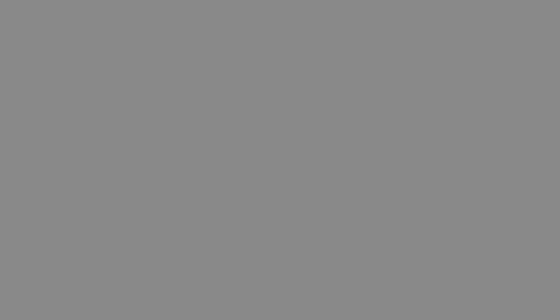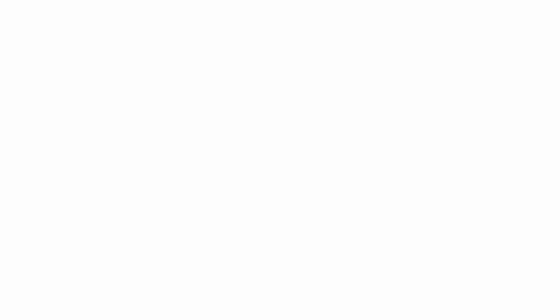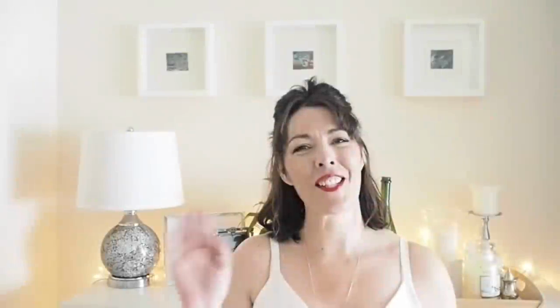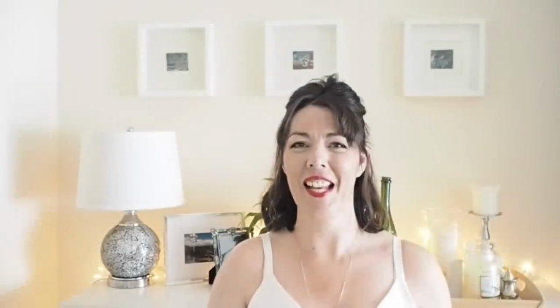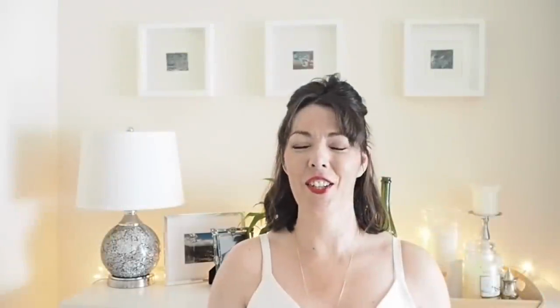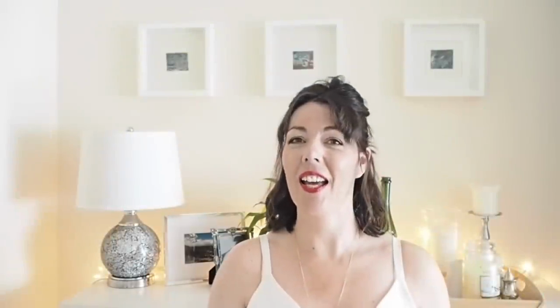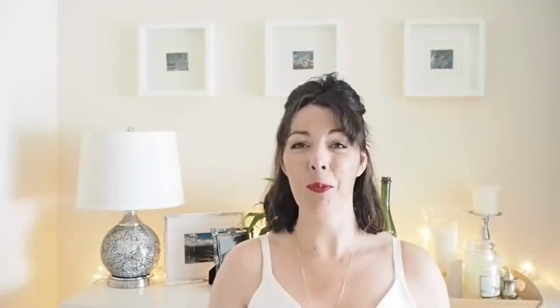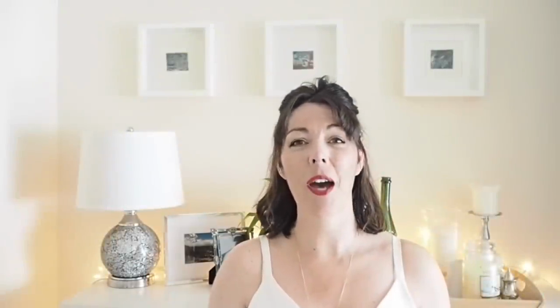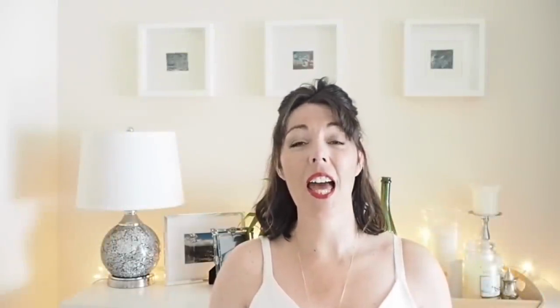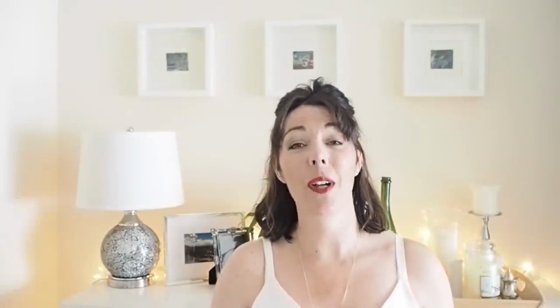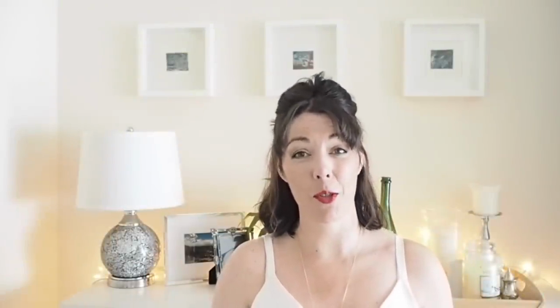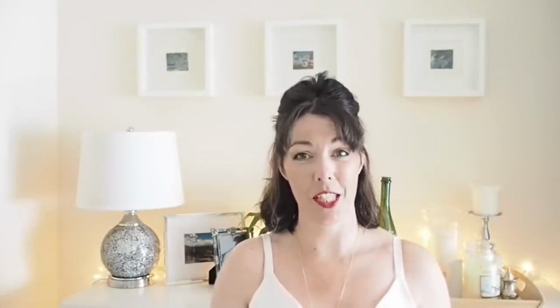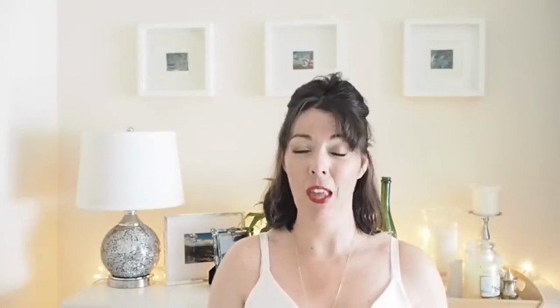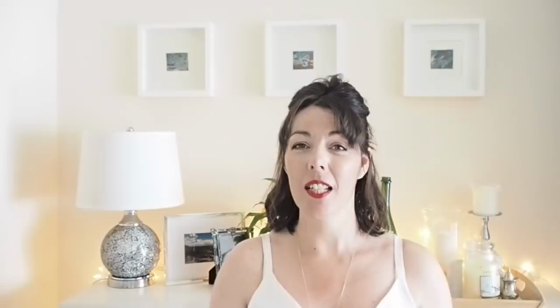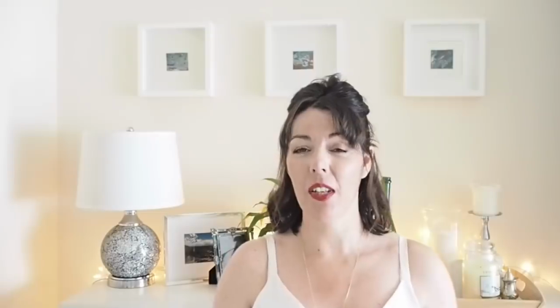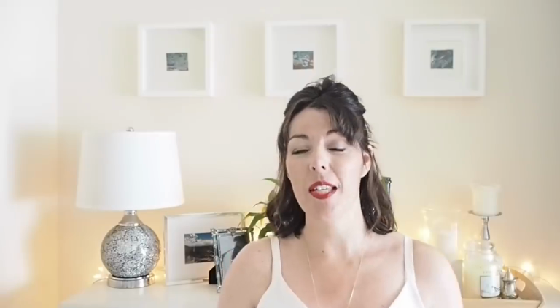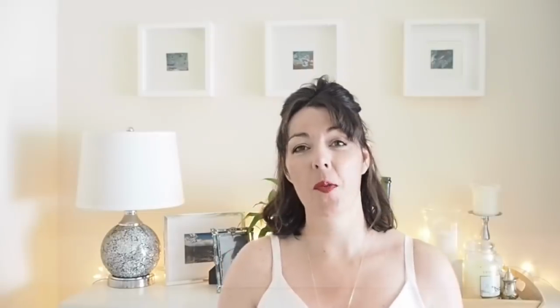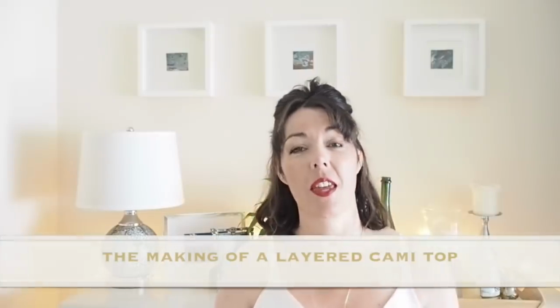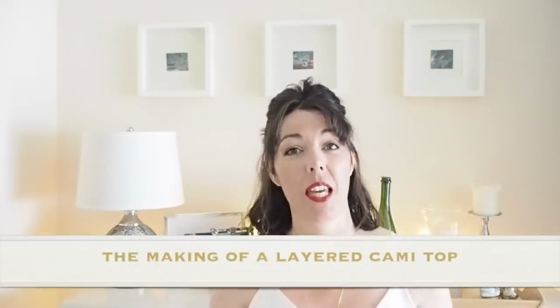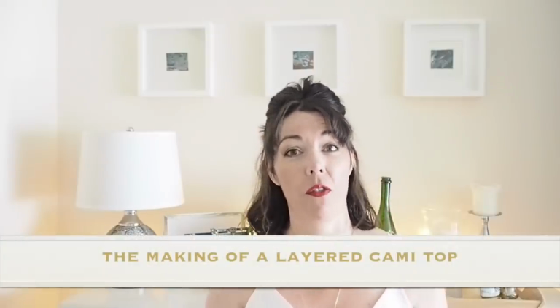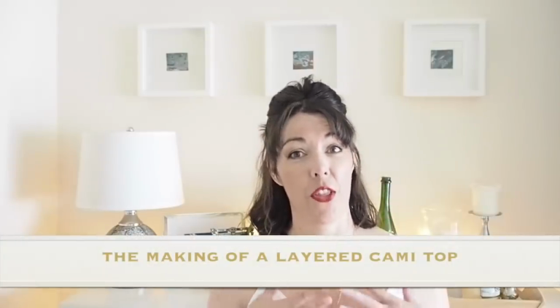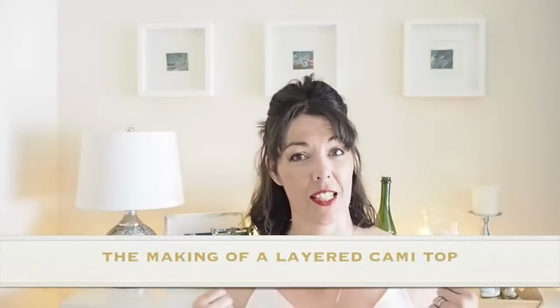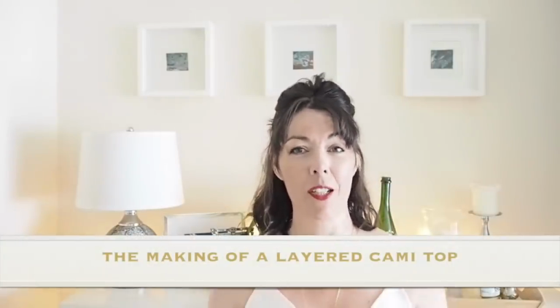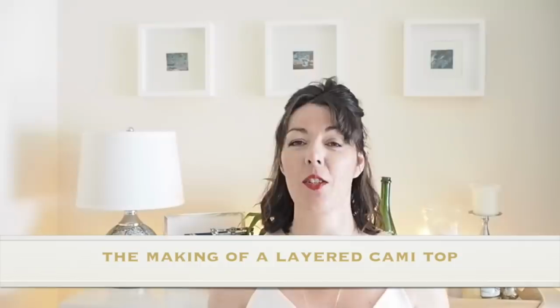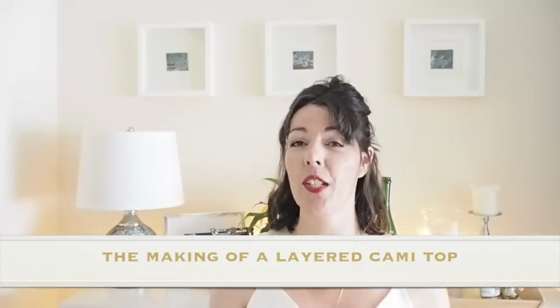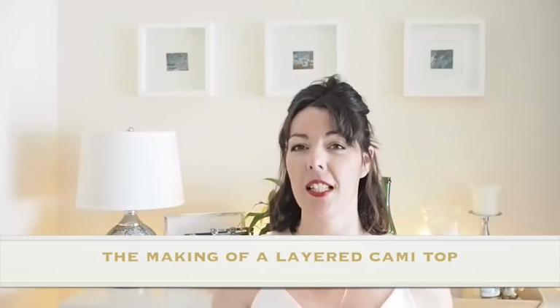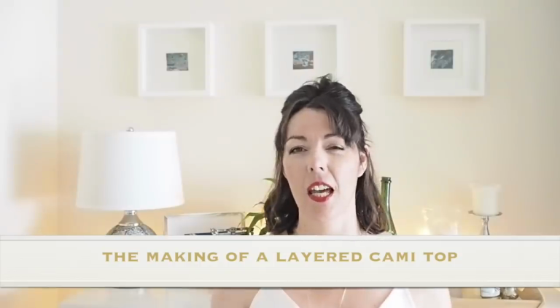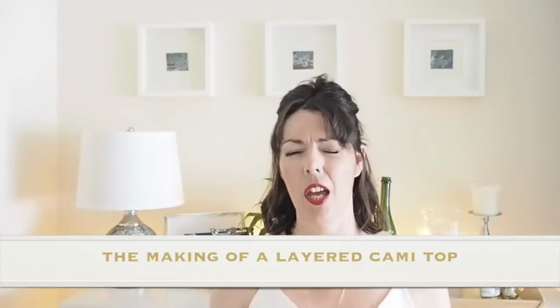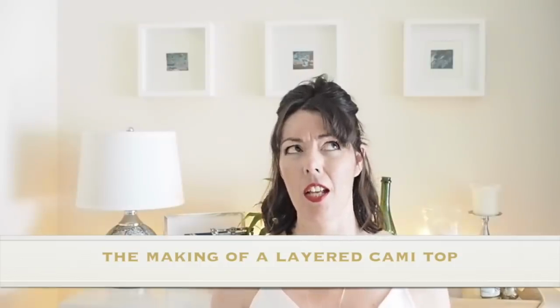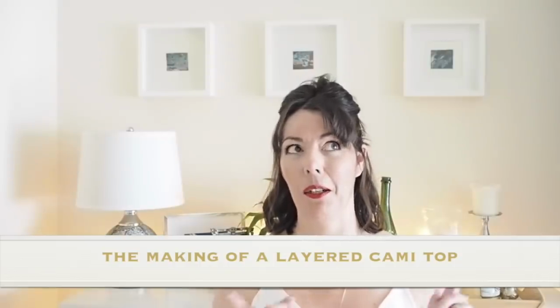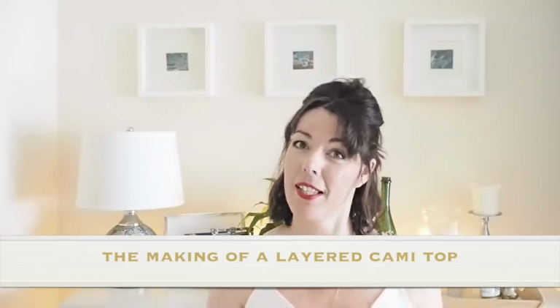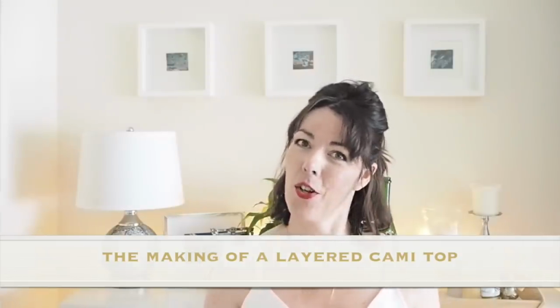Hi everyone, Suzanne here. I hope you're all well and welcome to So Custom. Today's video is going to be the making of this little number, so if you're interested in seeing that, let's get started.